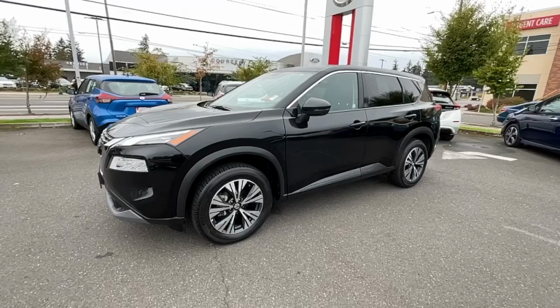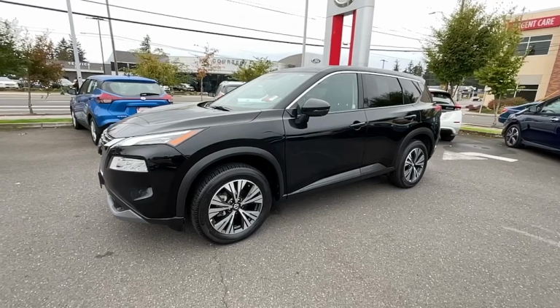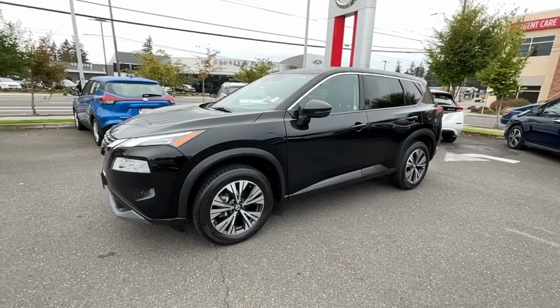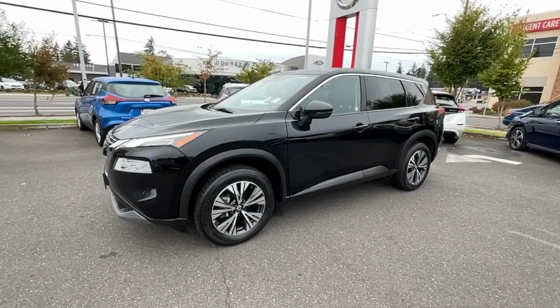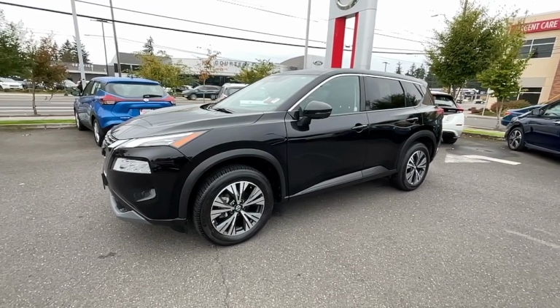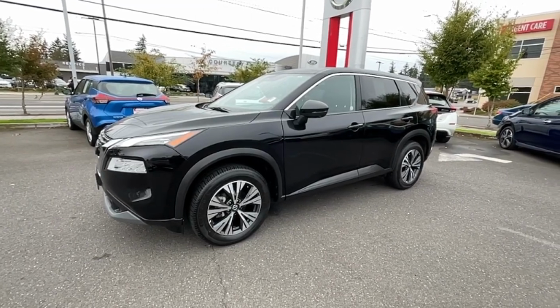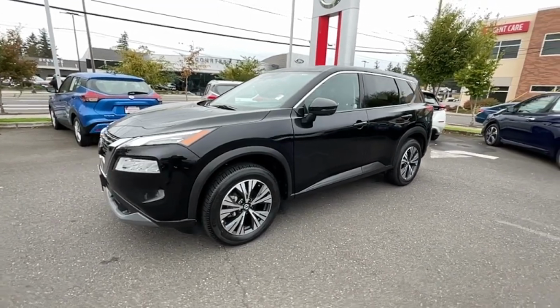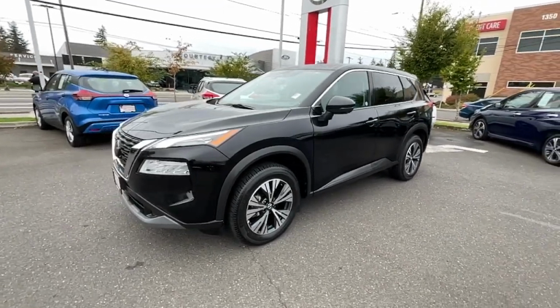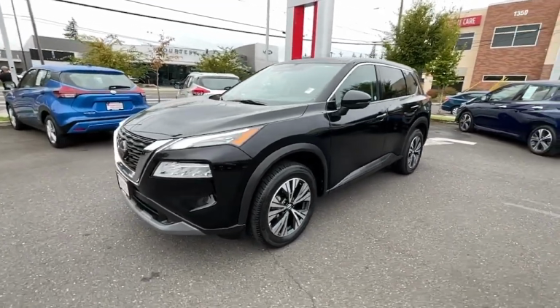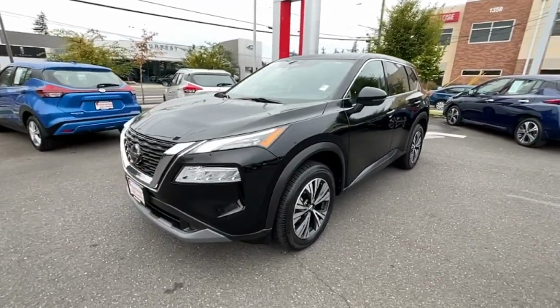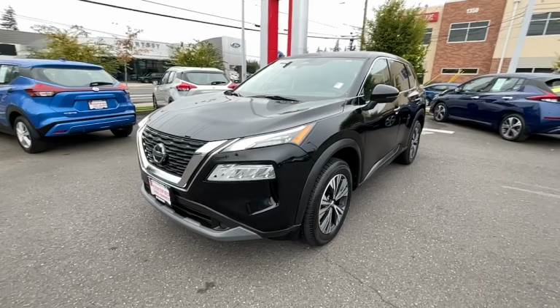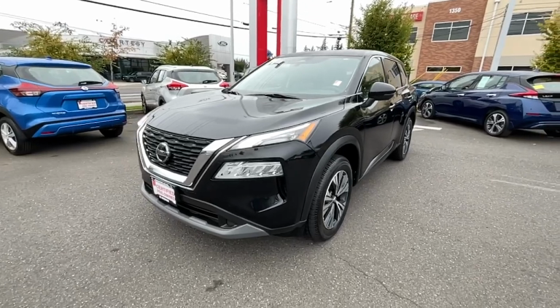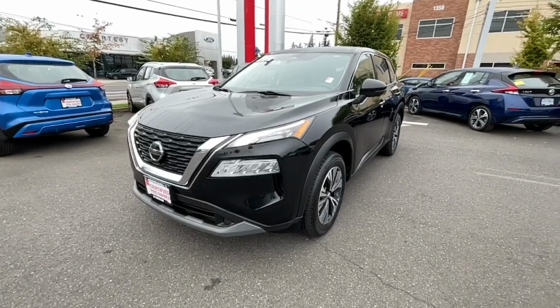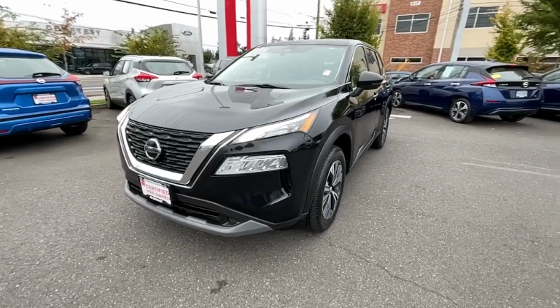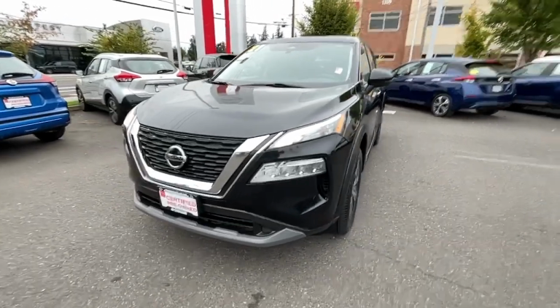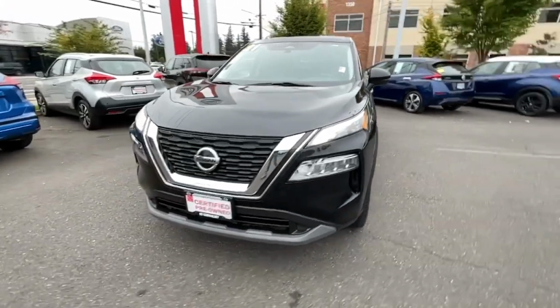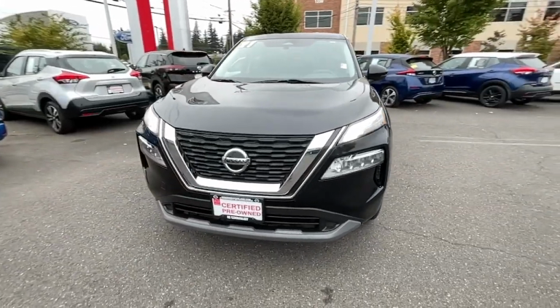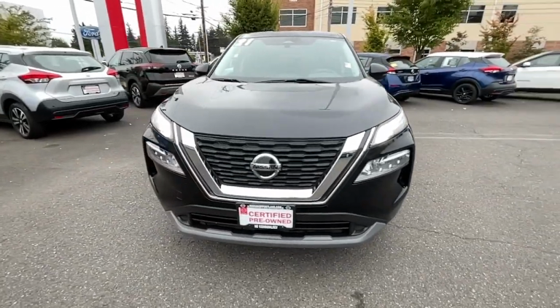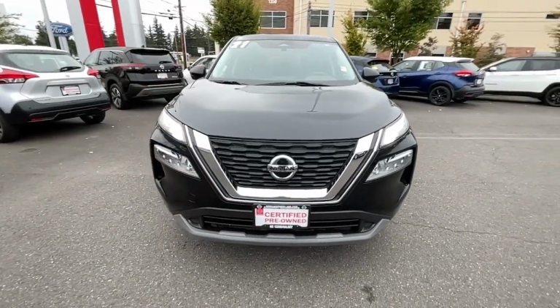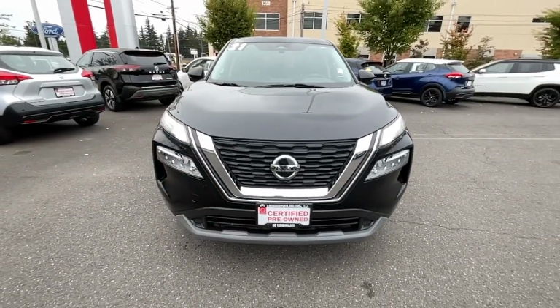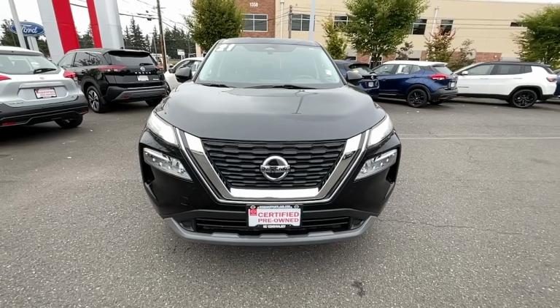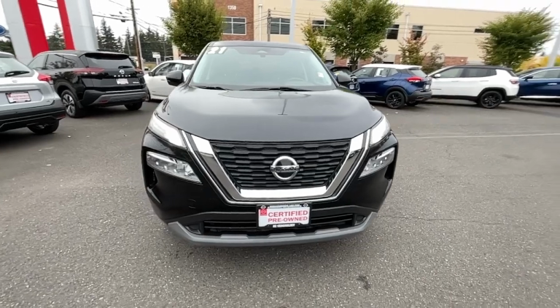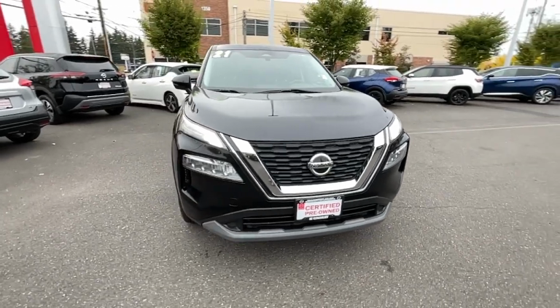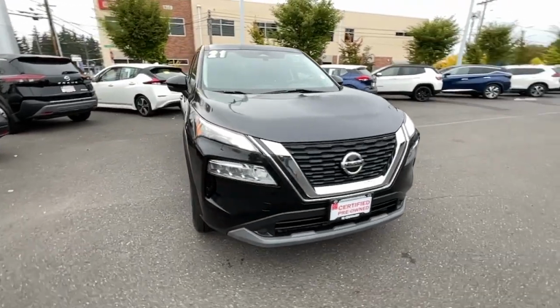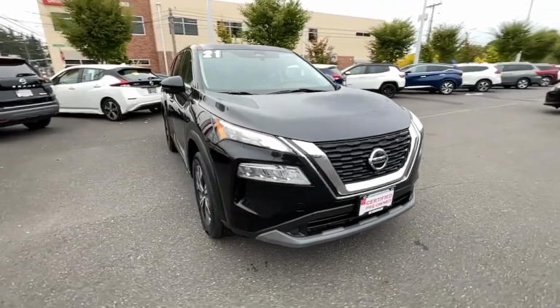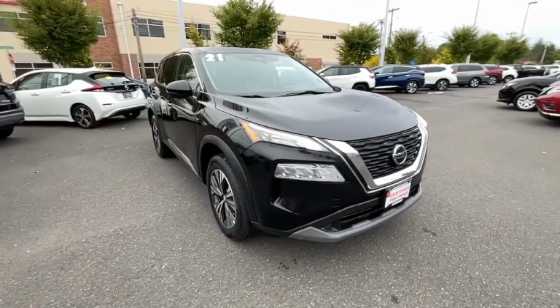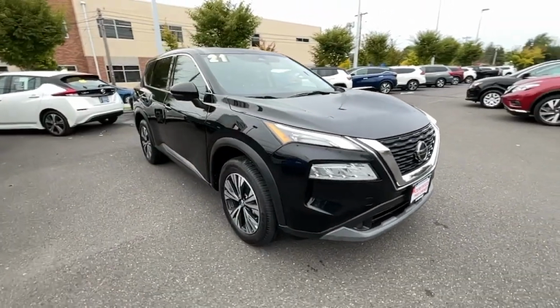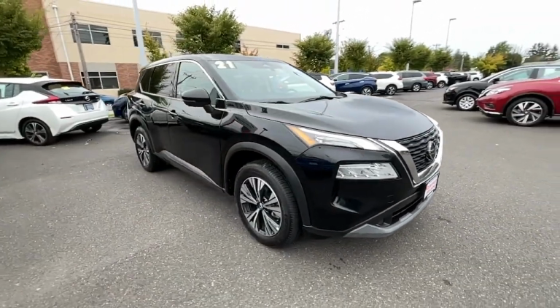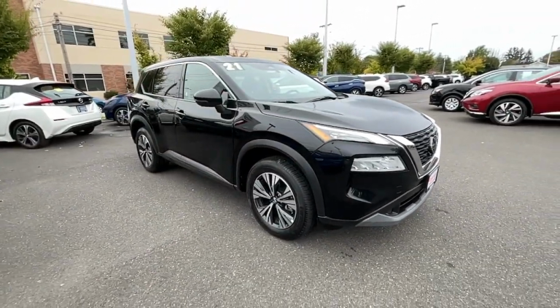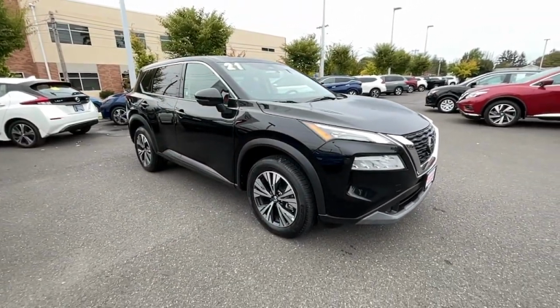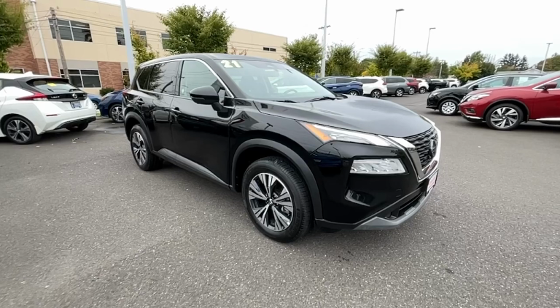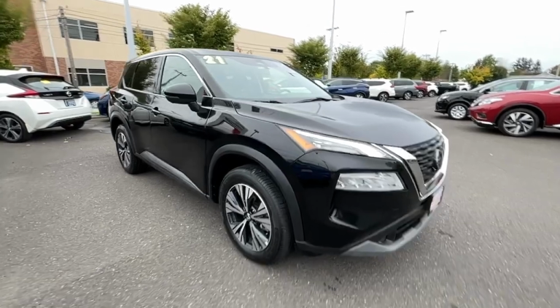You will love the features of this 2021 Nissan Rogue. With less than 60,000 miles on the odometer, this vehicle stands out from the rest. Here's a stylish, efficient Rogue that has the features you need to stay on top of today's demanding lifestyle.